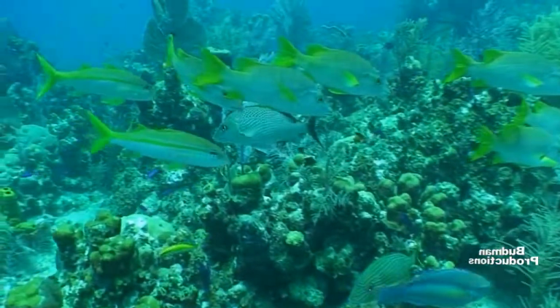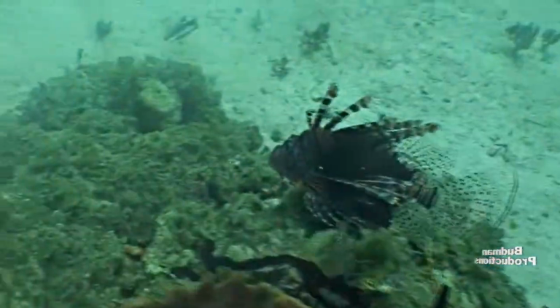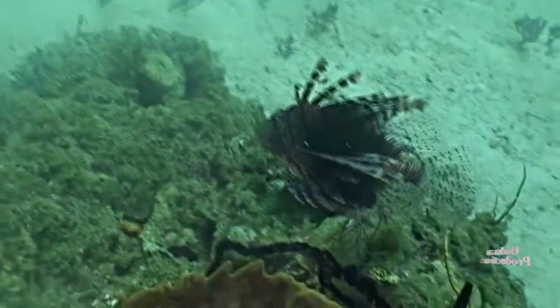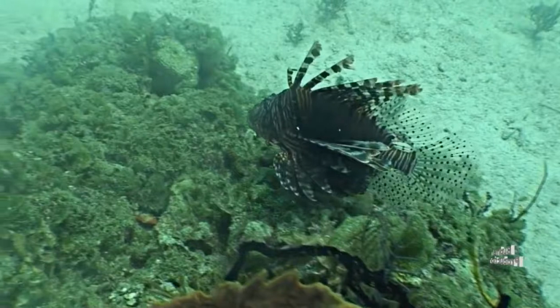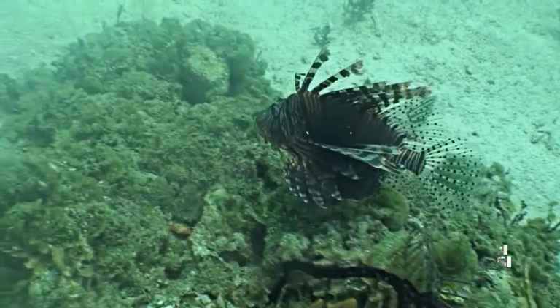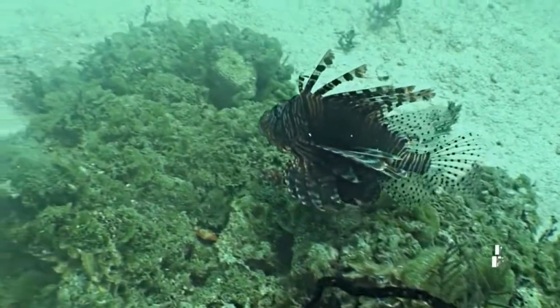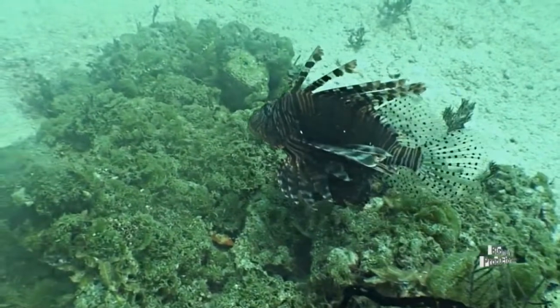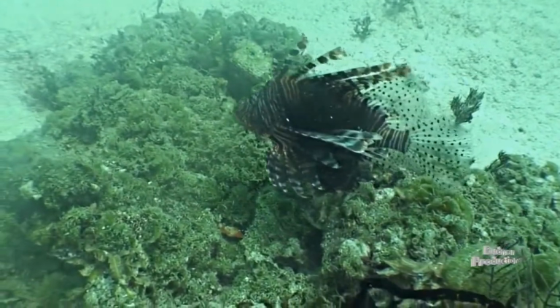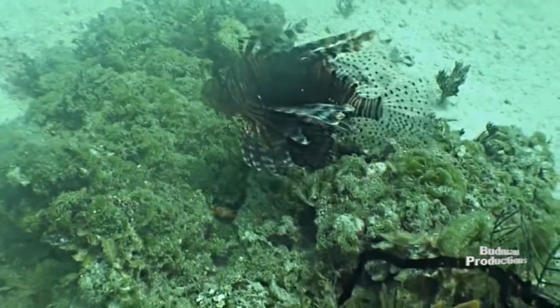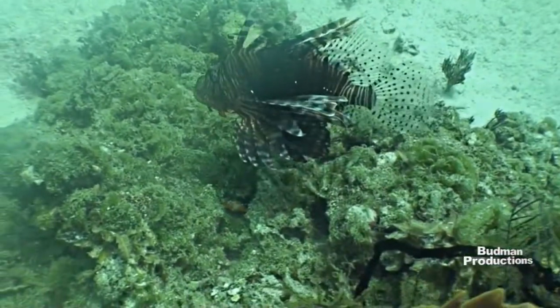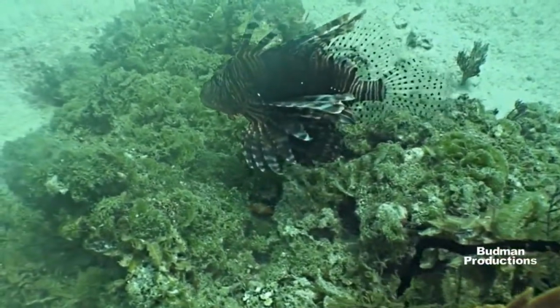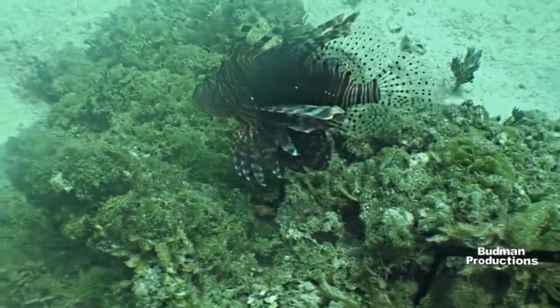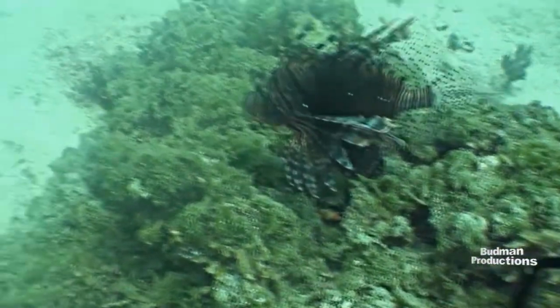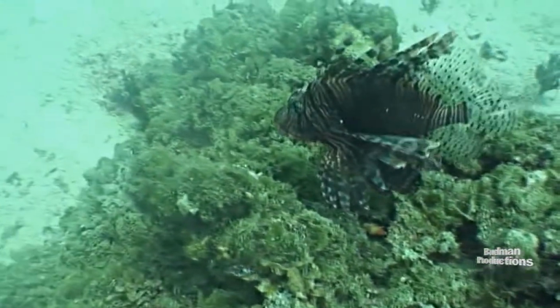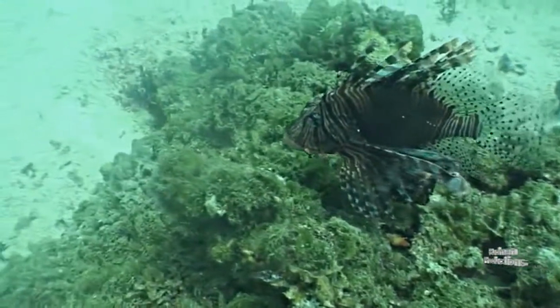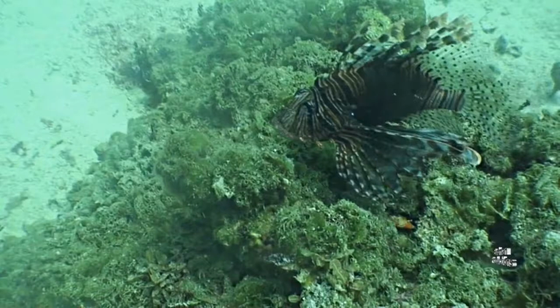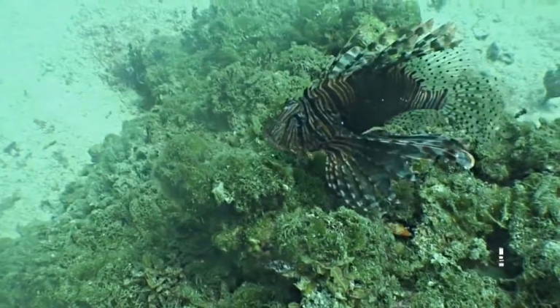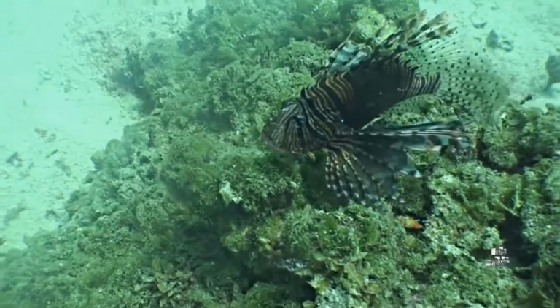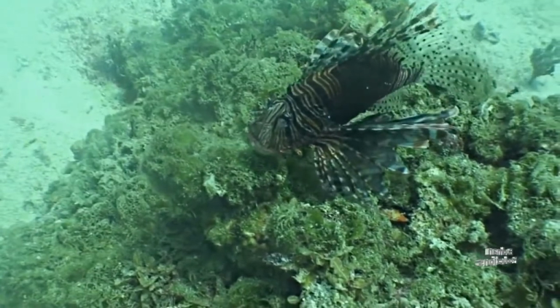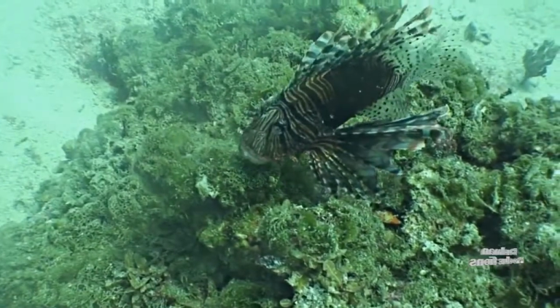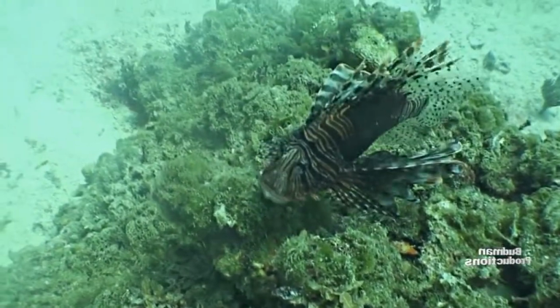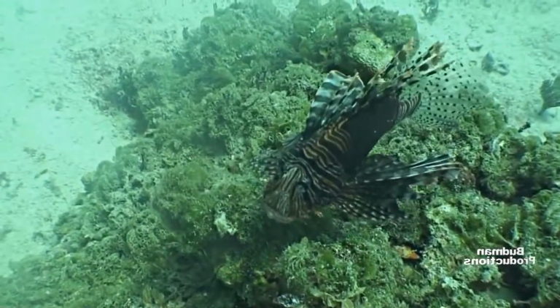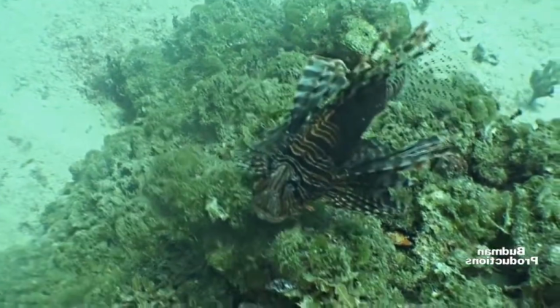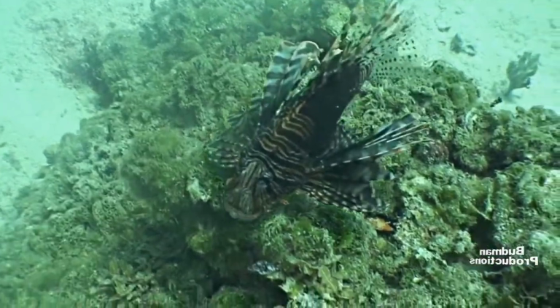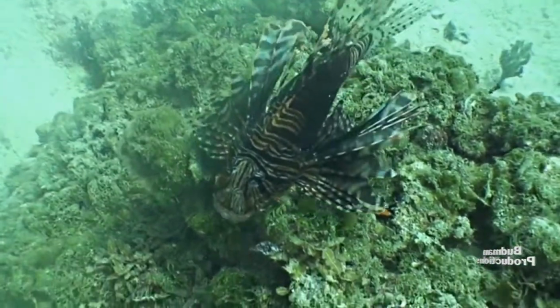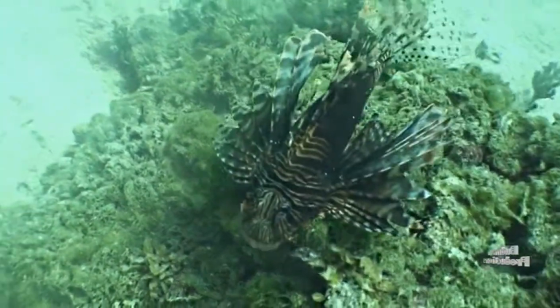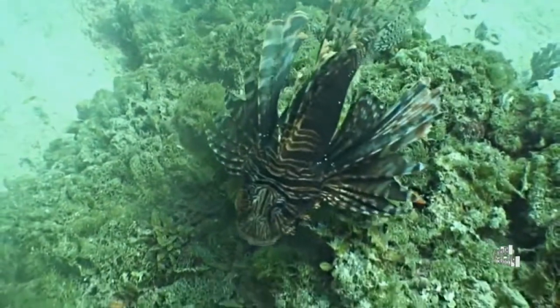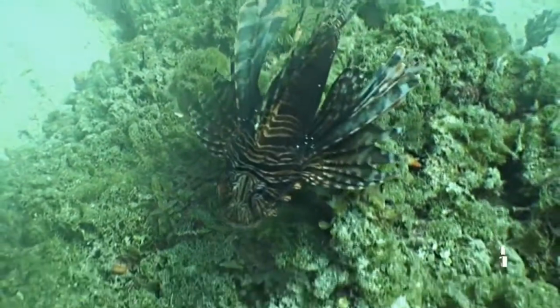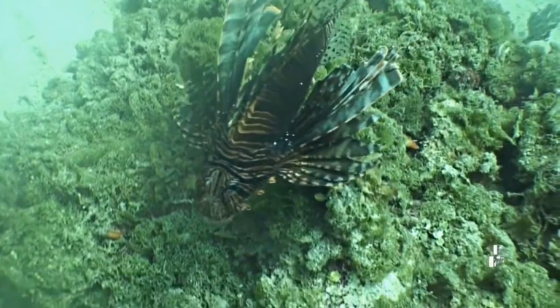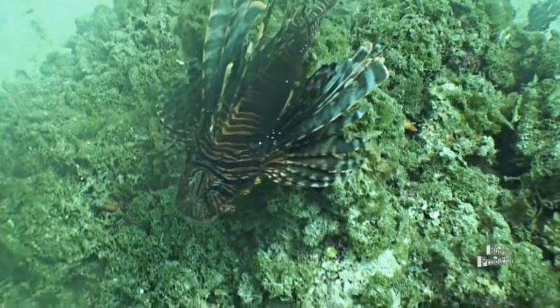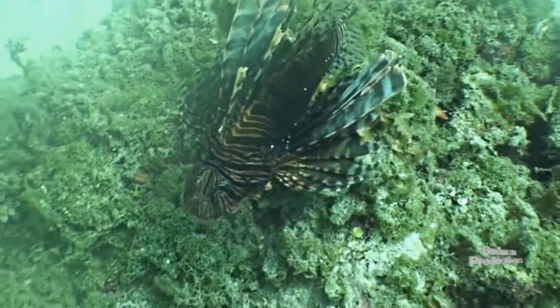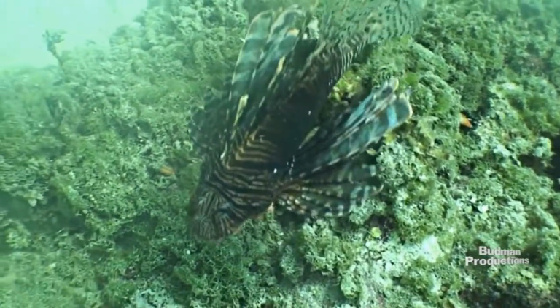The fish was named because of its fan-like fins, which resemble a lion's mane. It herds its prey into a corner with the large fan-like fins and swallows them whole. It has been said the lionfish can eat prey one half its own size.